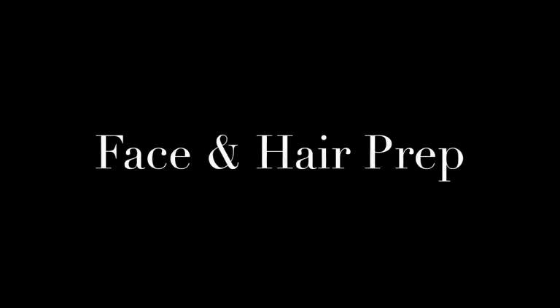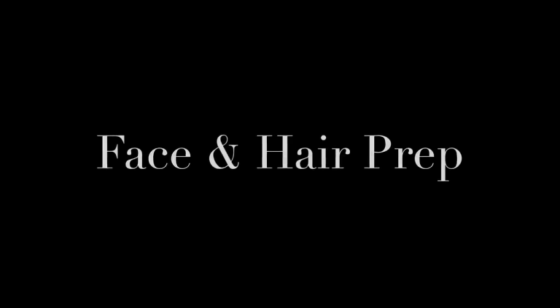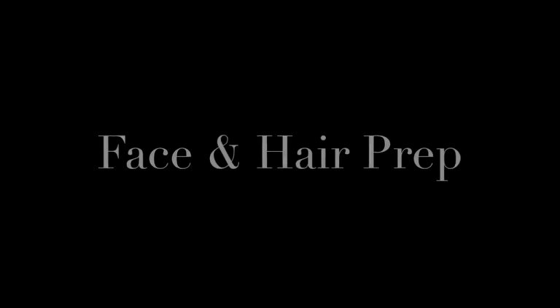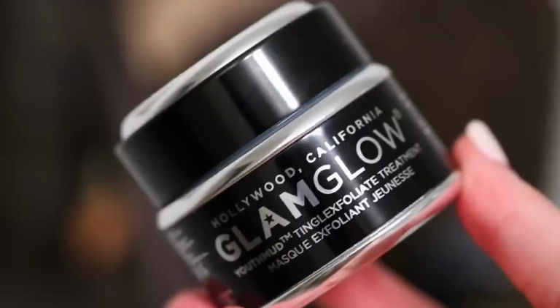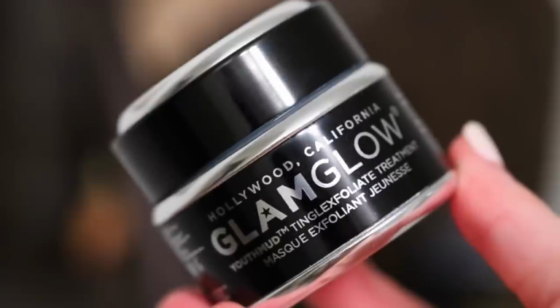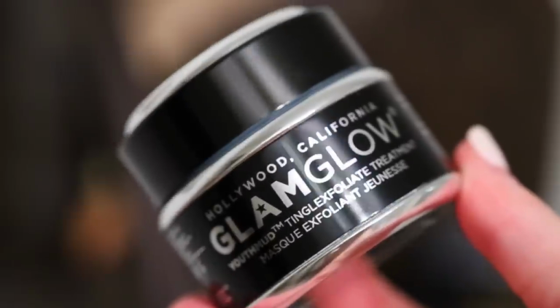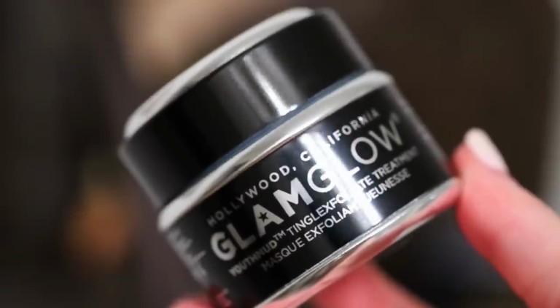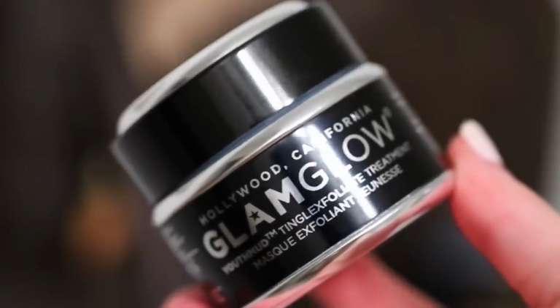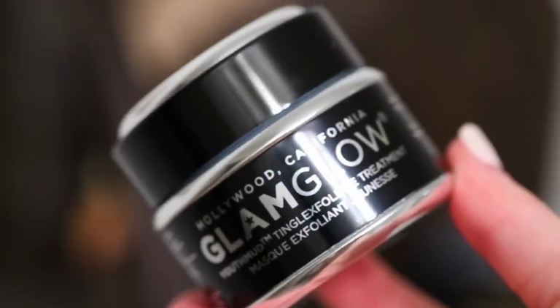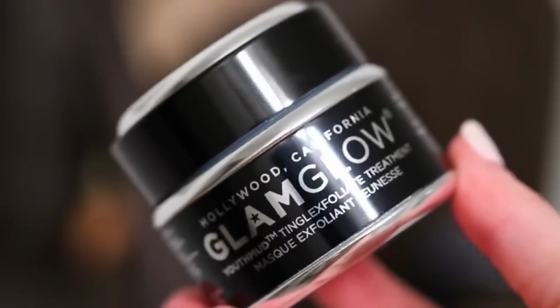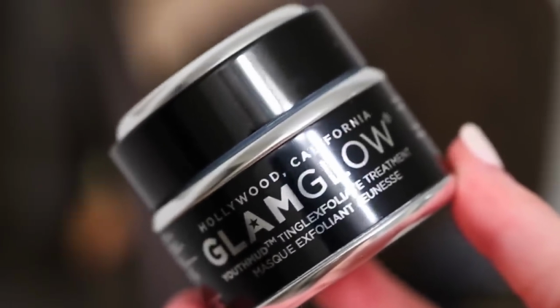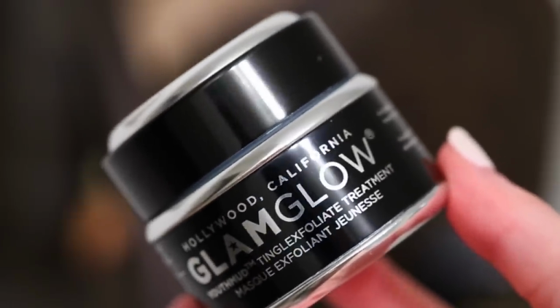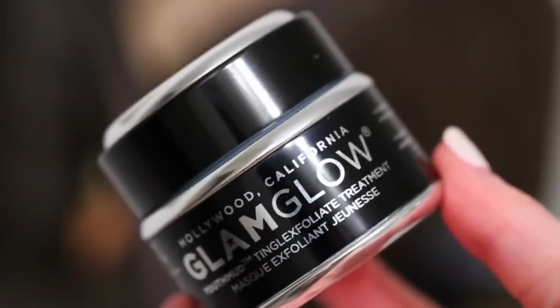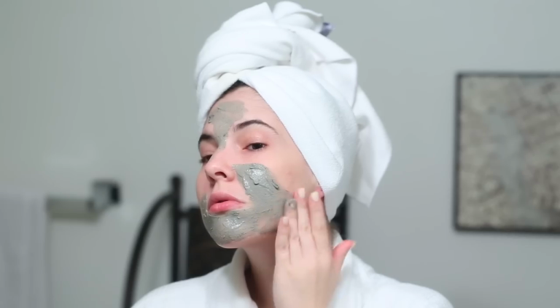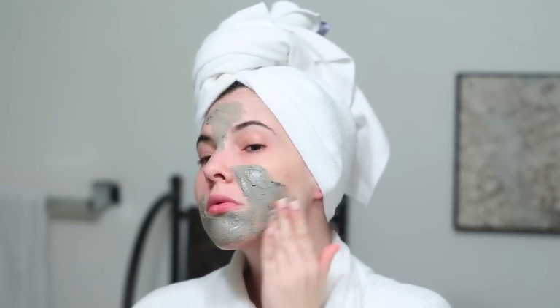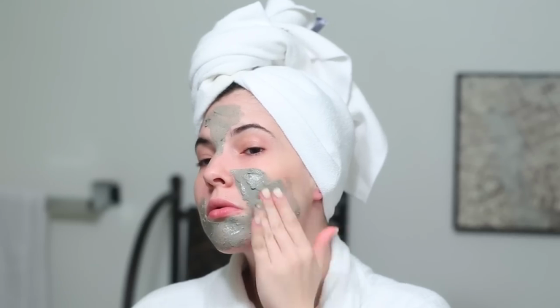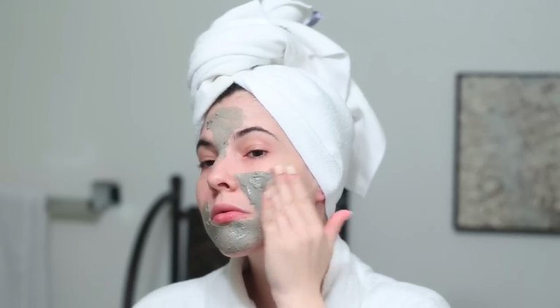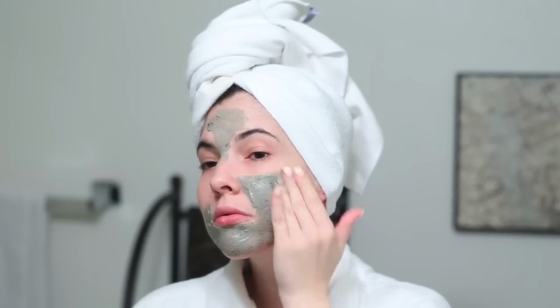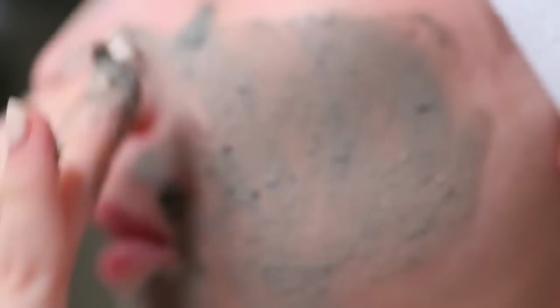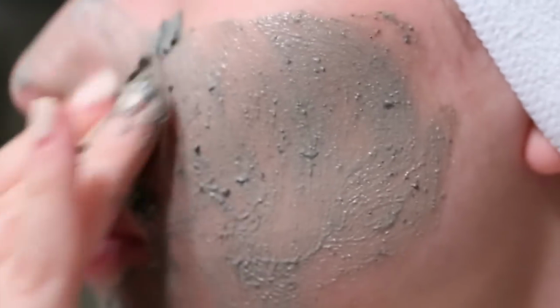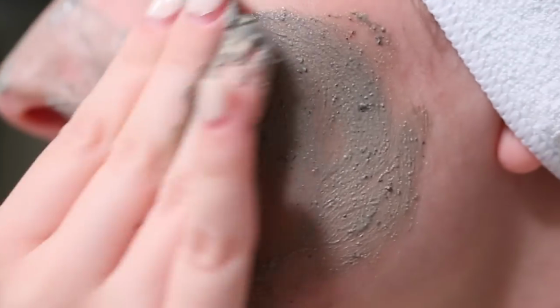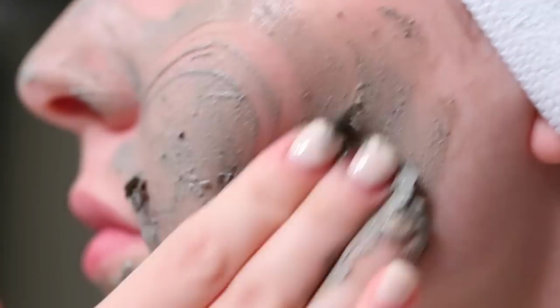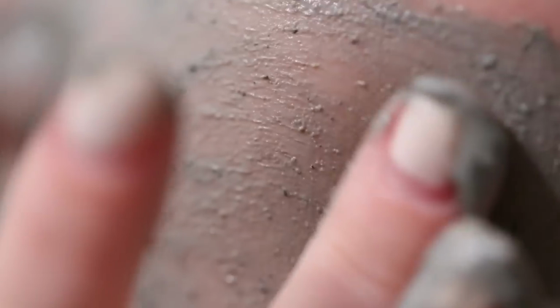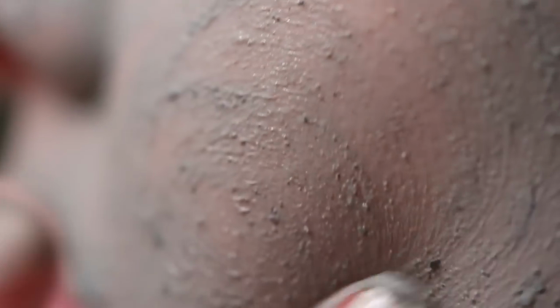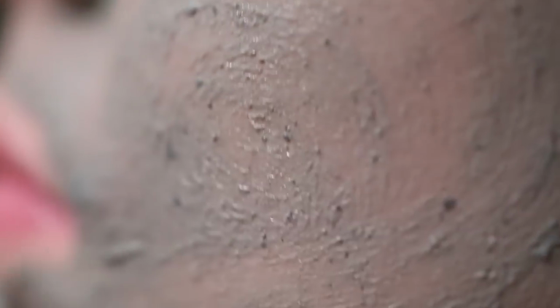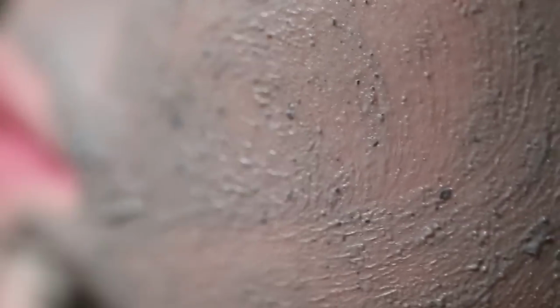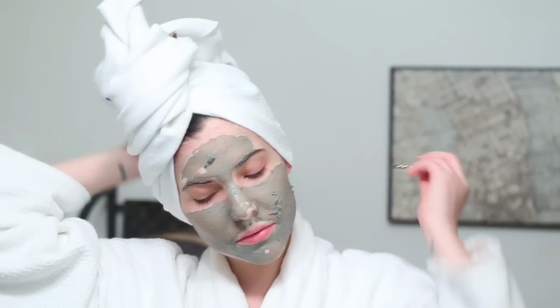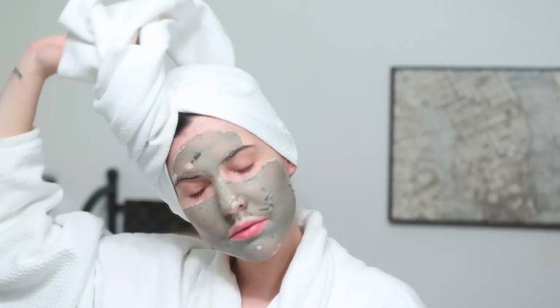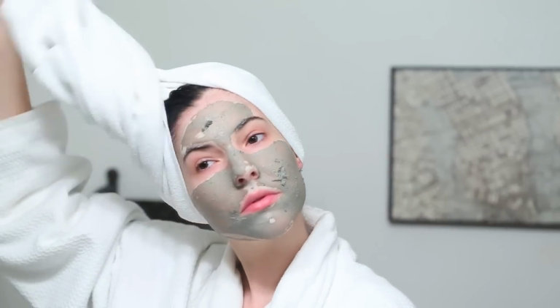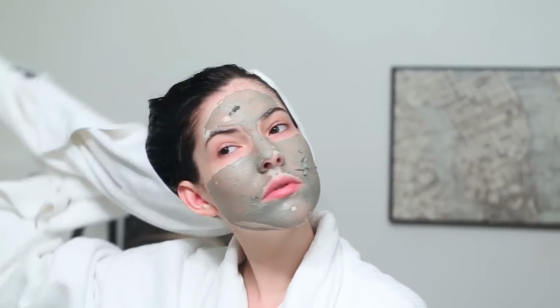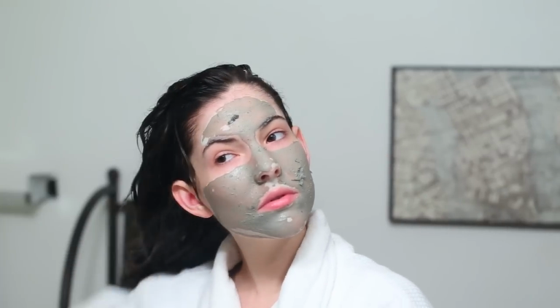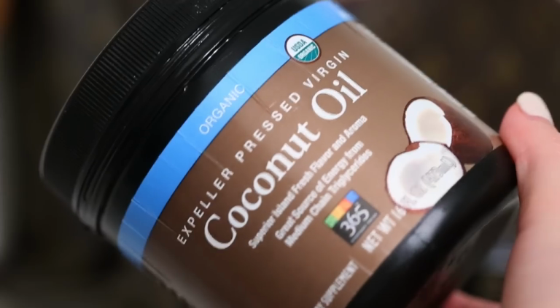Next is face and hair prep. Tonight I'm going to be using two different face masks, and I highly recommend using masks that you know will not cause irritation — masks that you've used before. I chose my favorite detoxifying mask, which is Glam Glow.